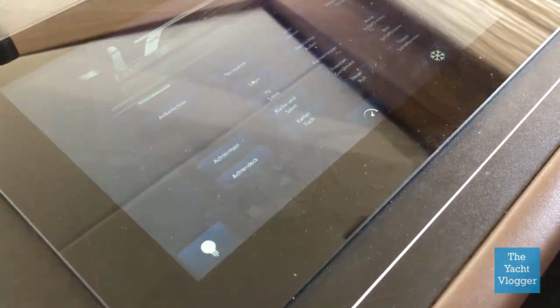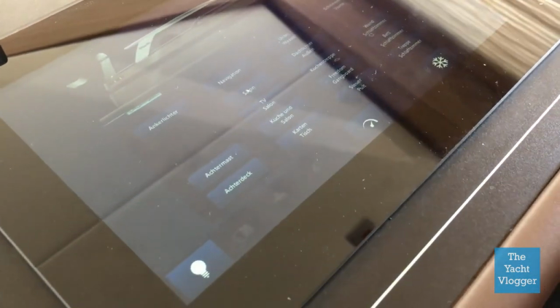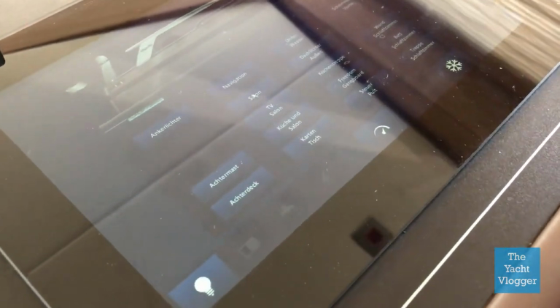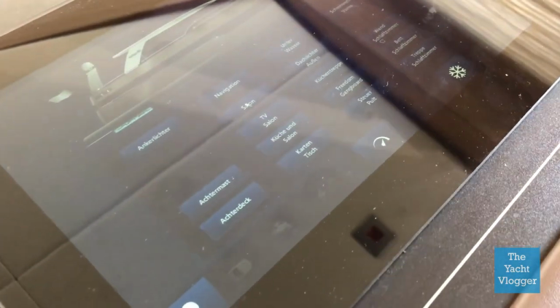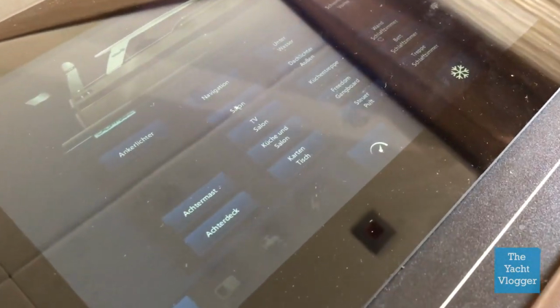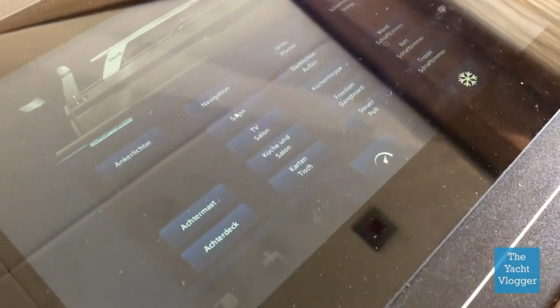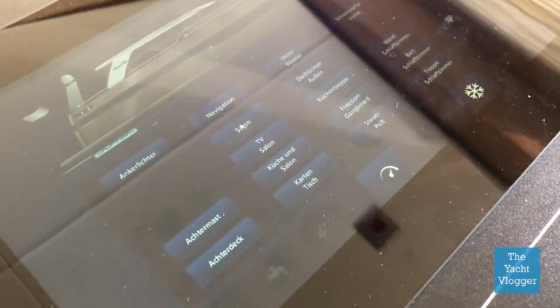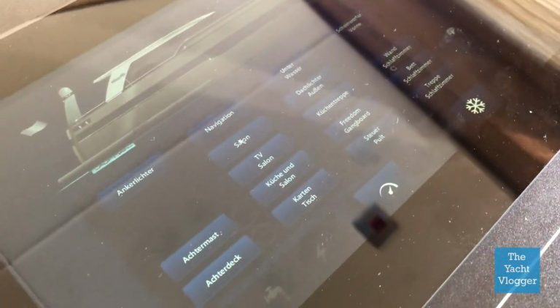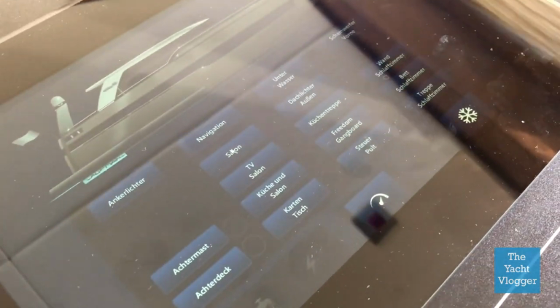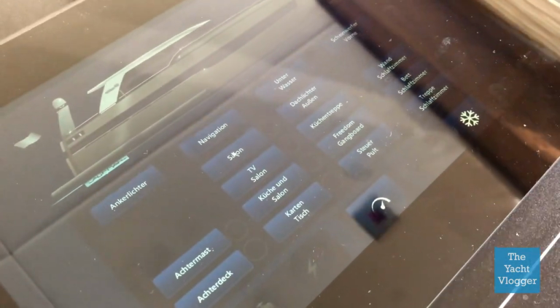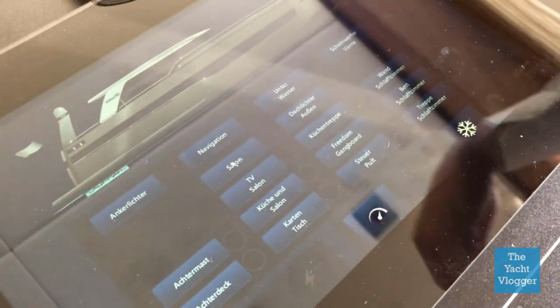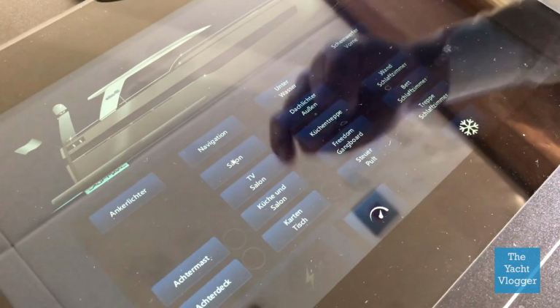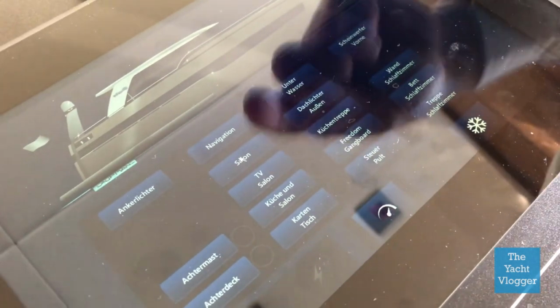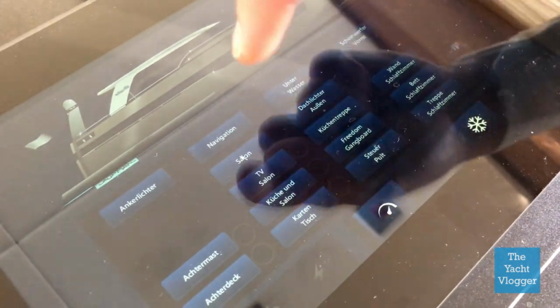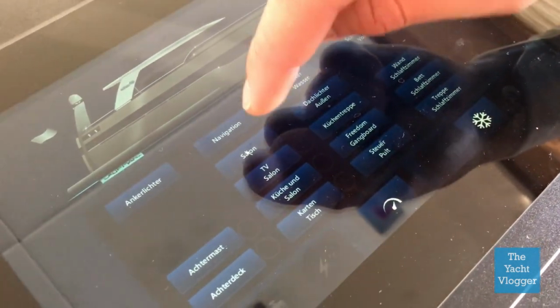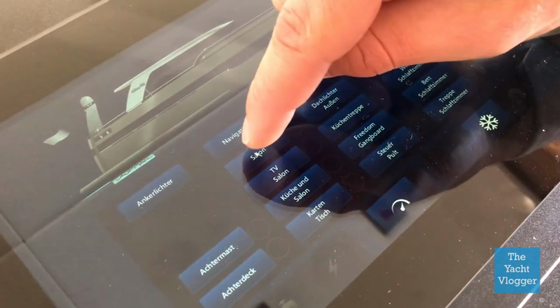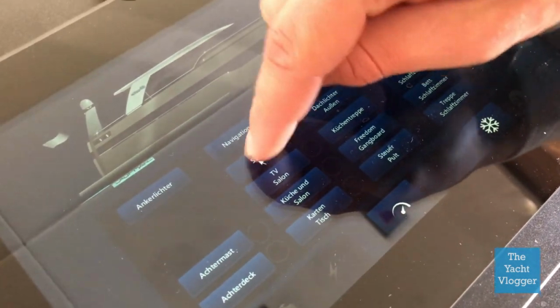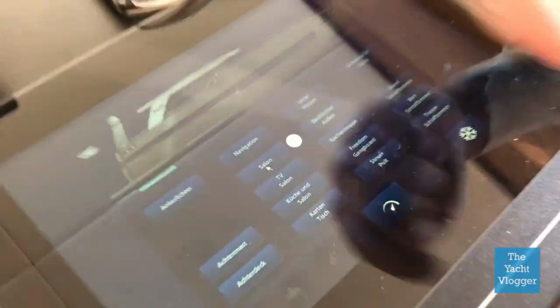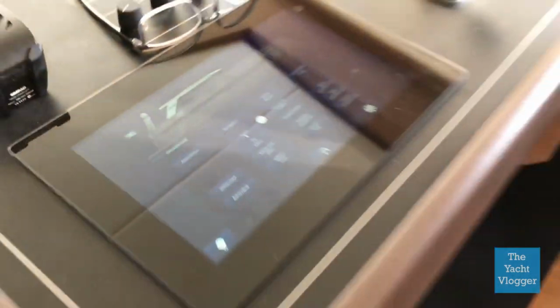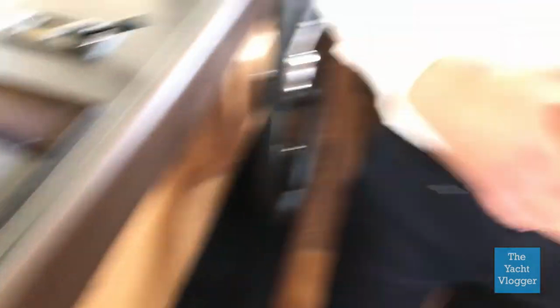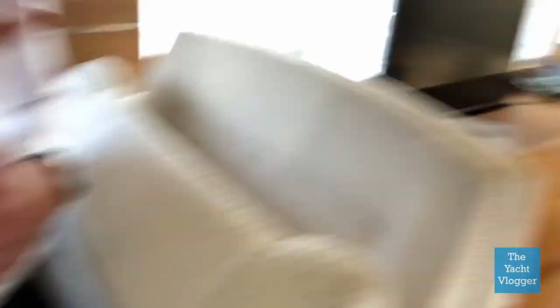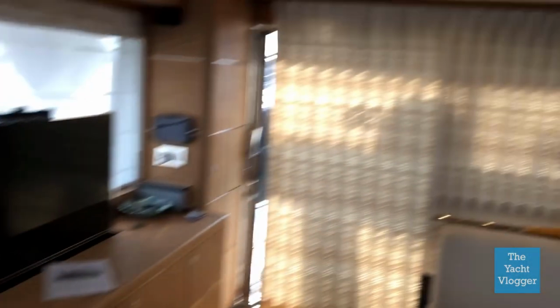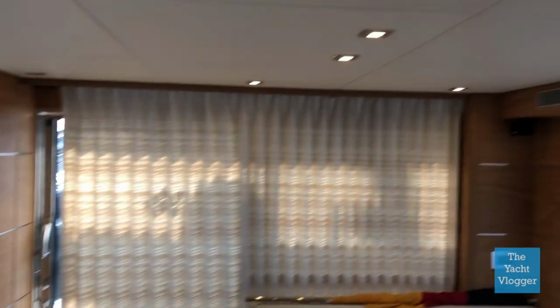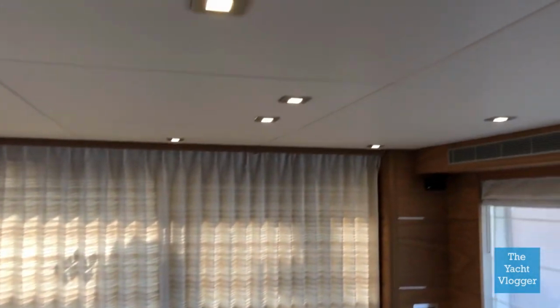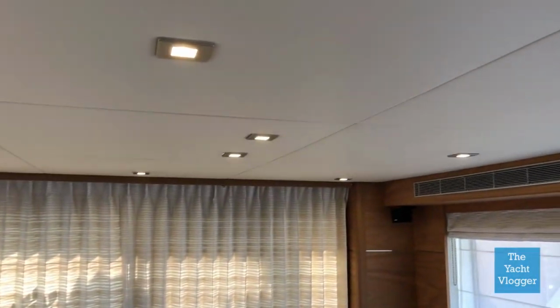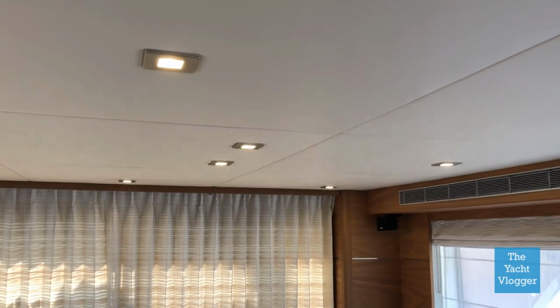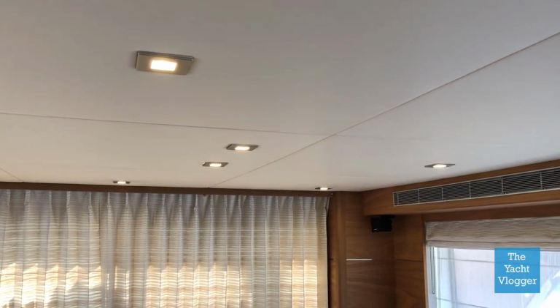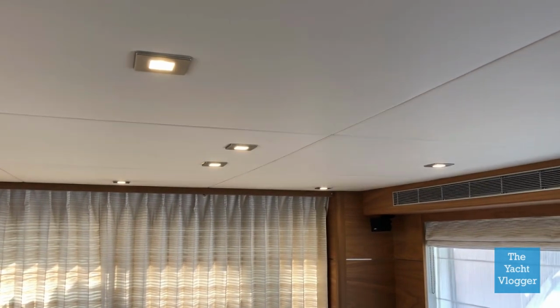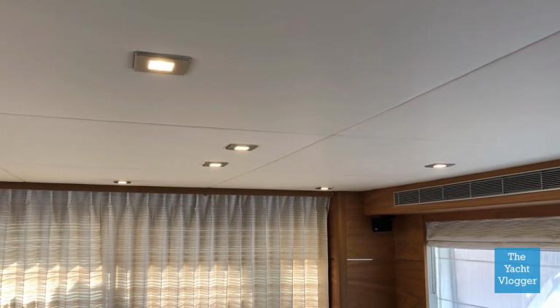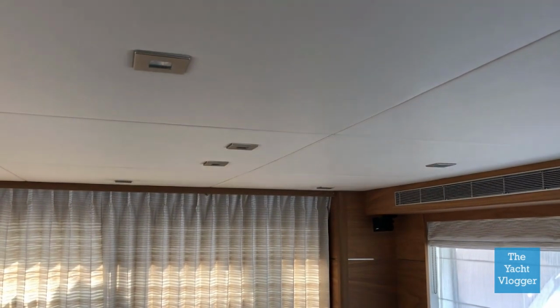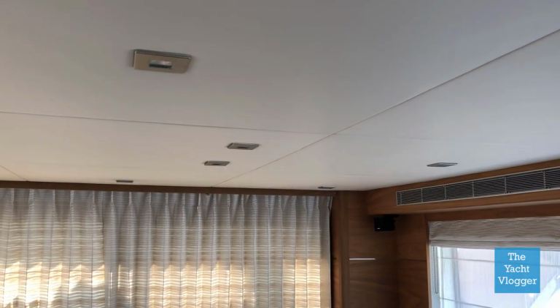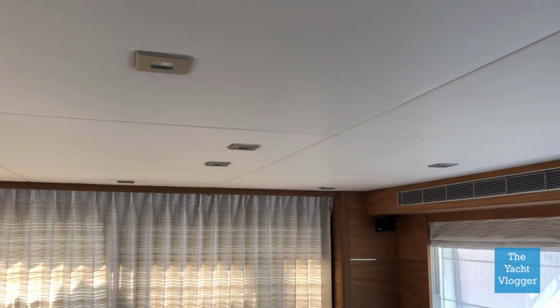I'm going to show you an example of this tablet. I'm going to turn on the saloon lighting by just one push of the button, and the lighting will turn on — and just as easily it will turn on.